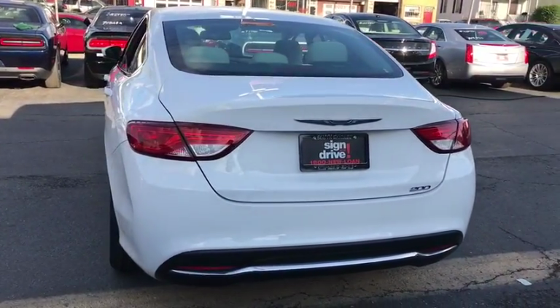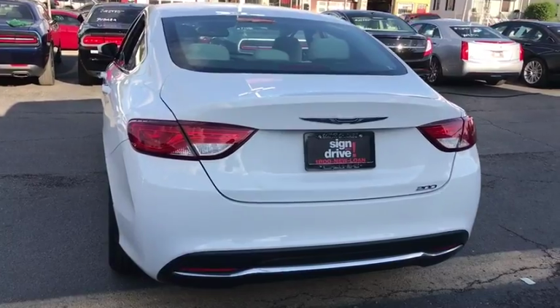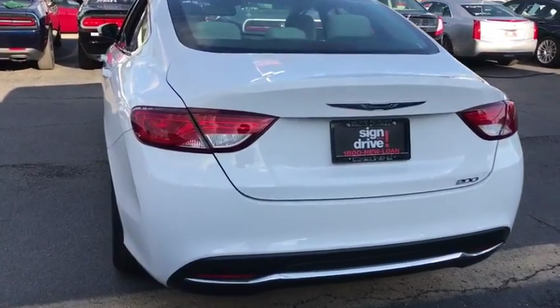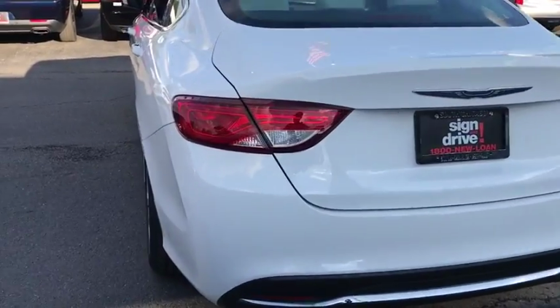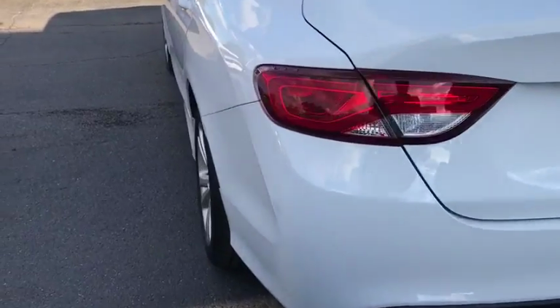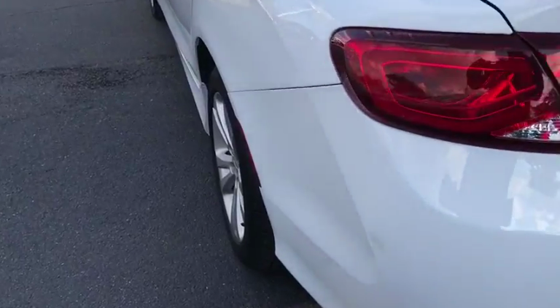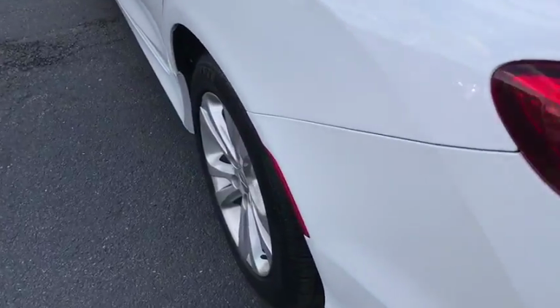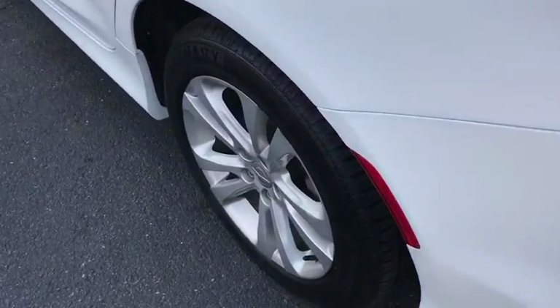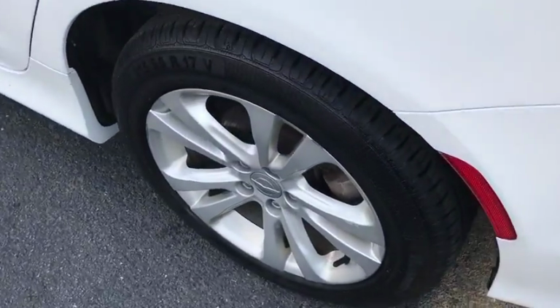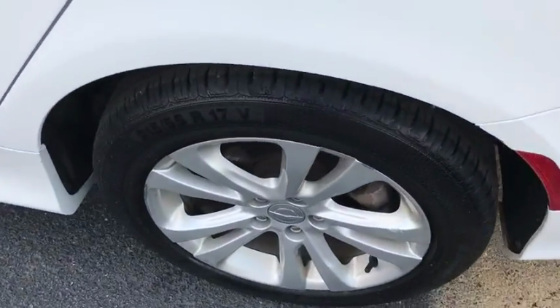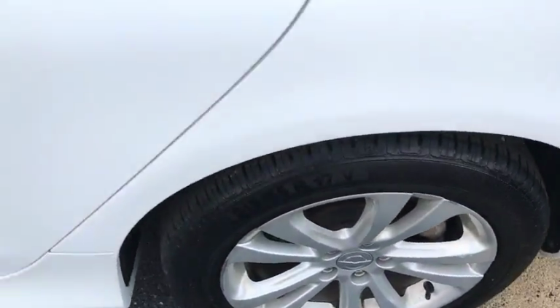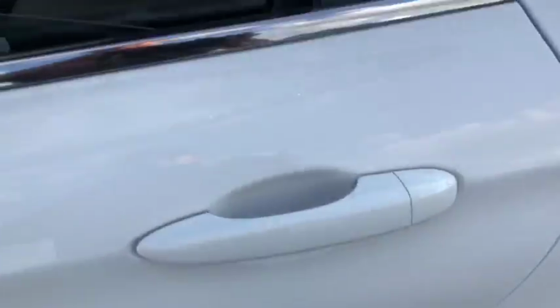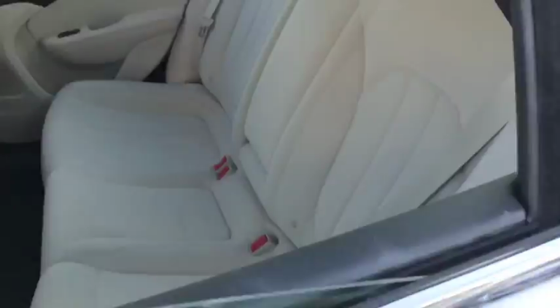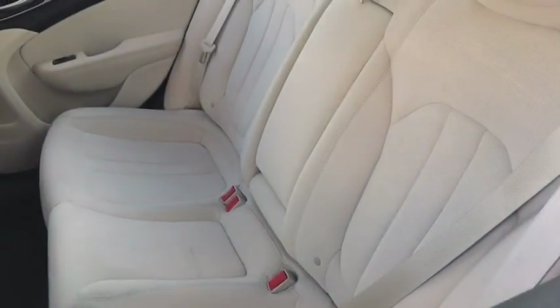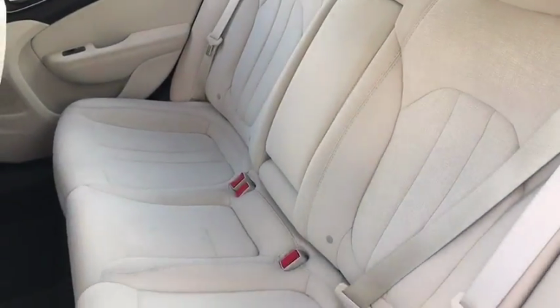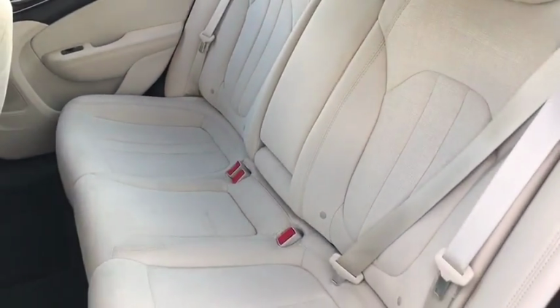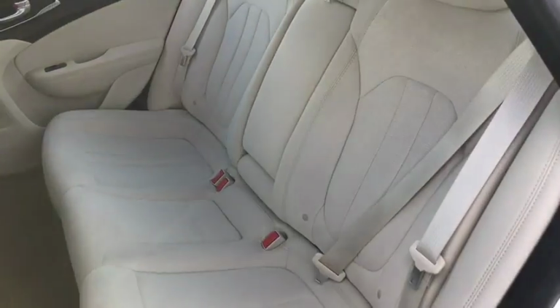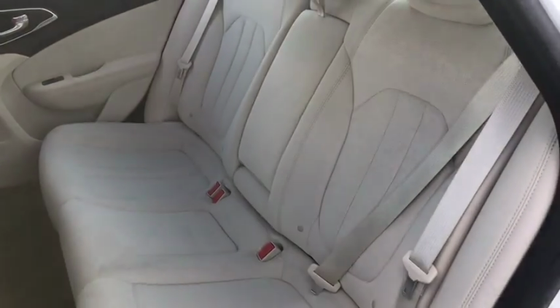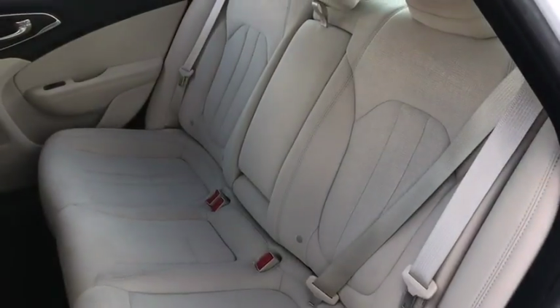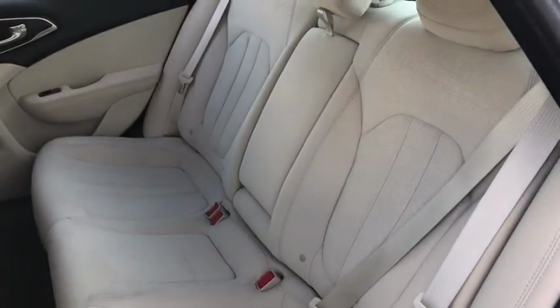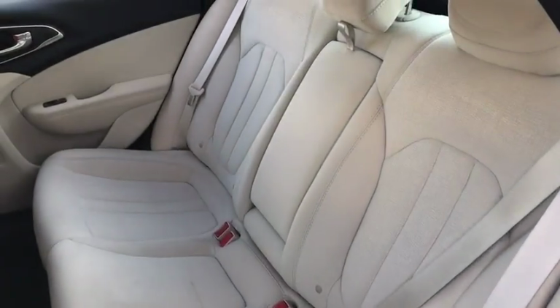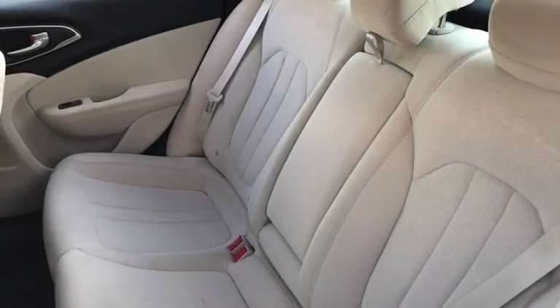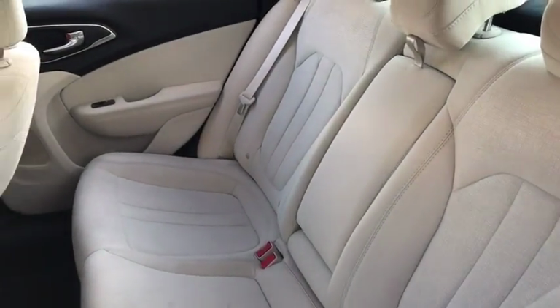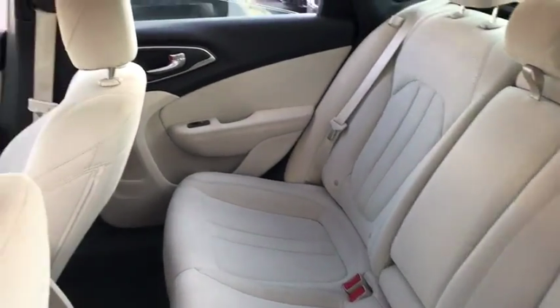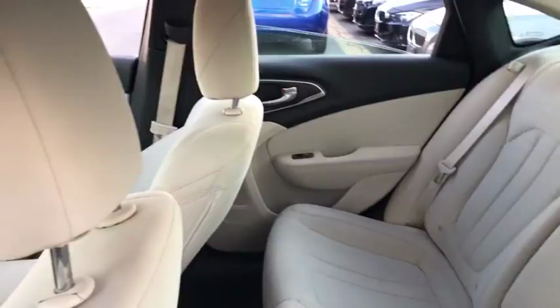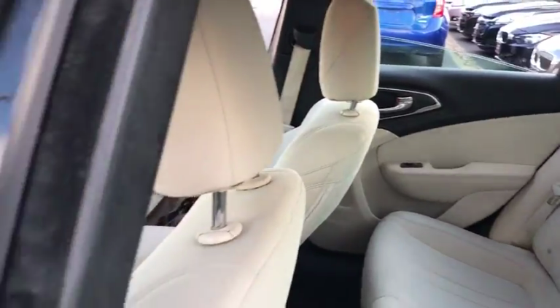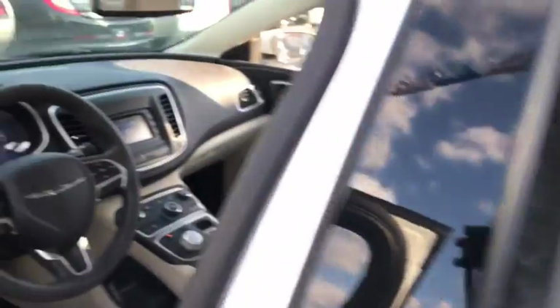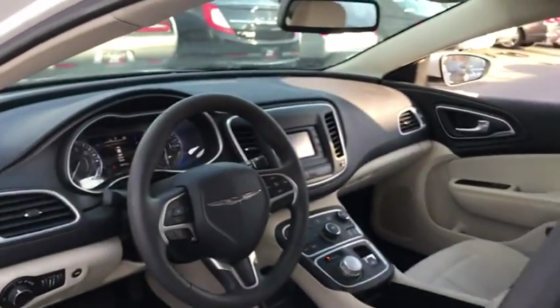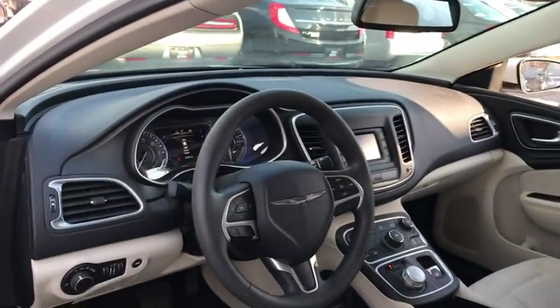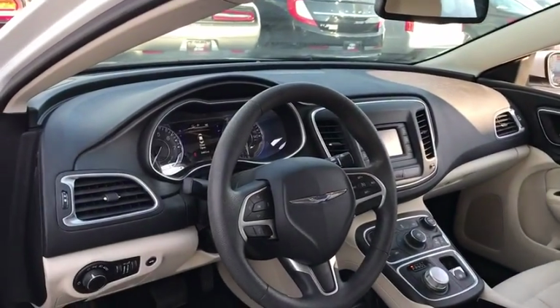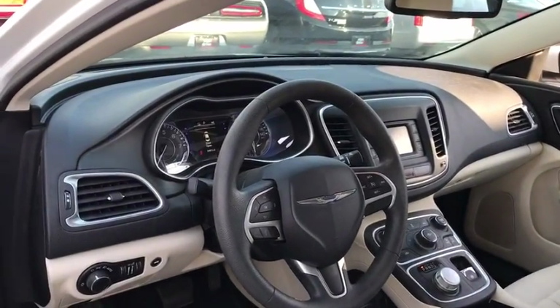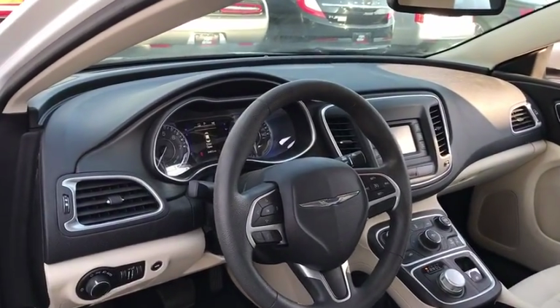Power steering, adjustable steering wheel, keyless start, cruise control, four-wheel disc brakes, aluminum wheels, AM-FM stereo radio, front-wheel drive, rear defrost, trip computer, power windows, power door locks, MP3 player.